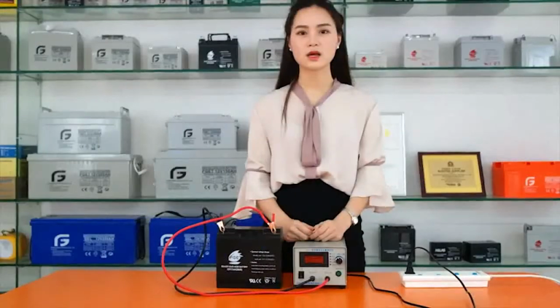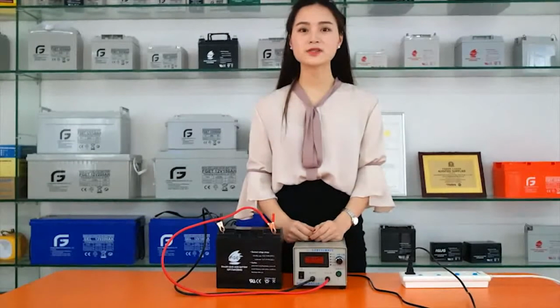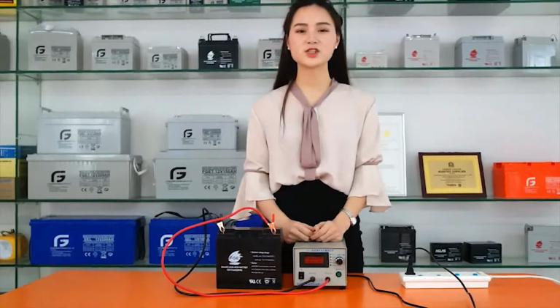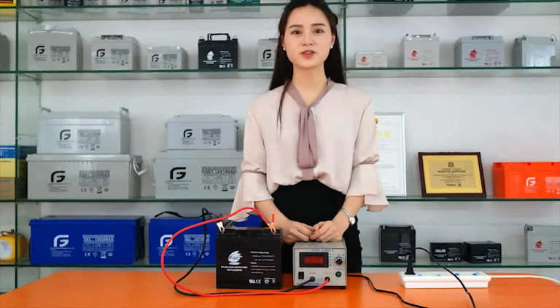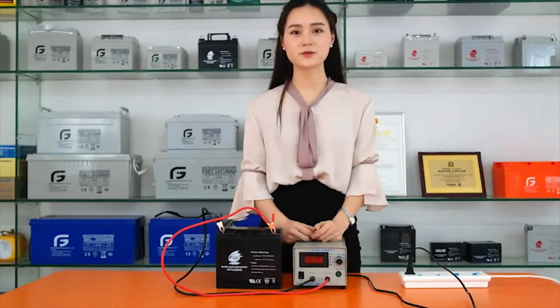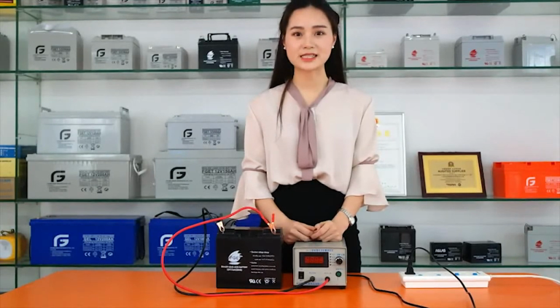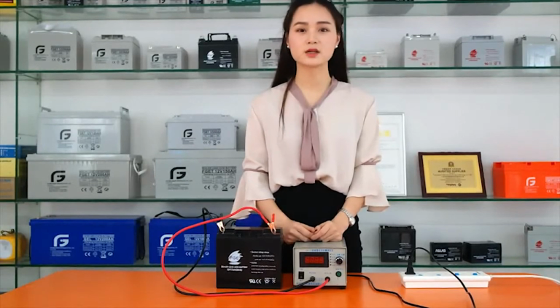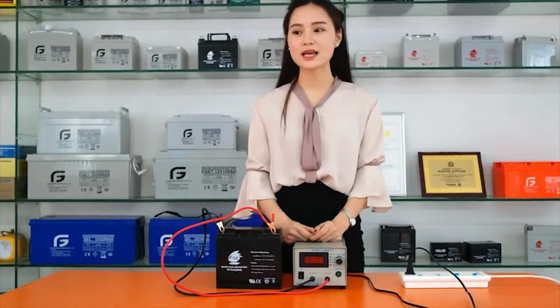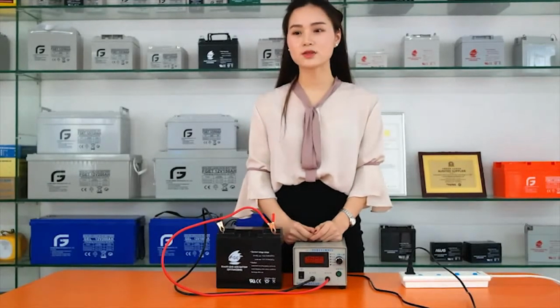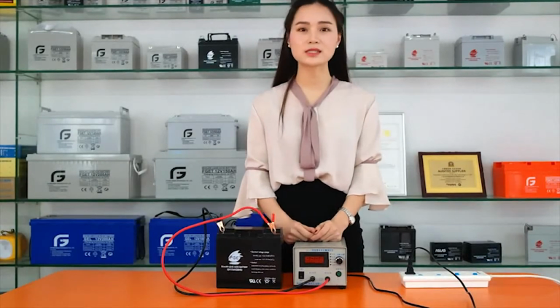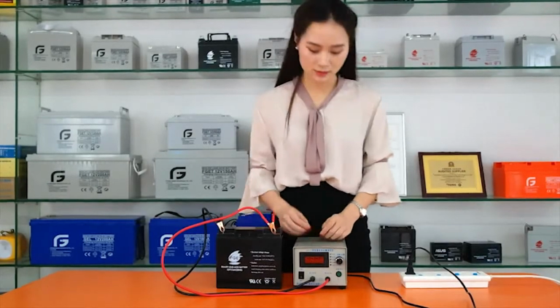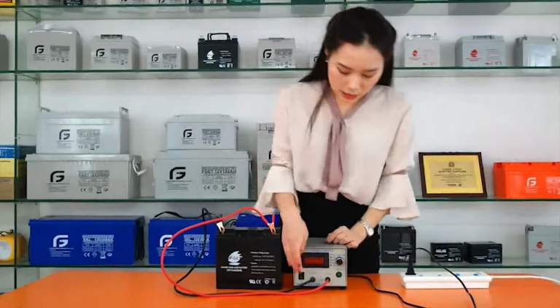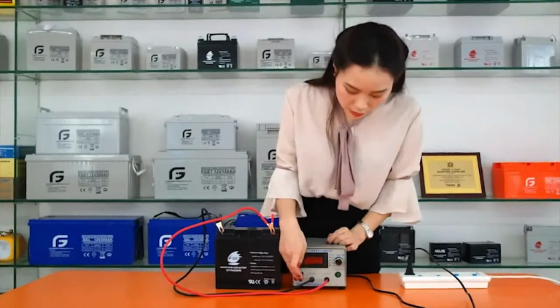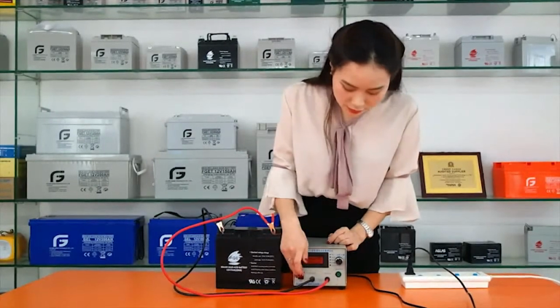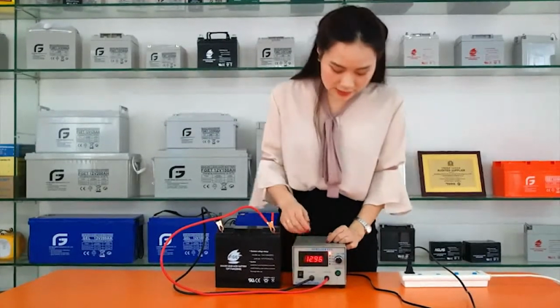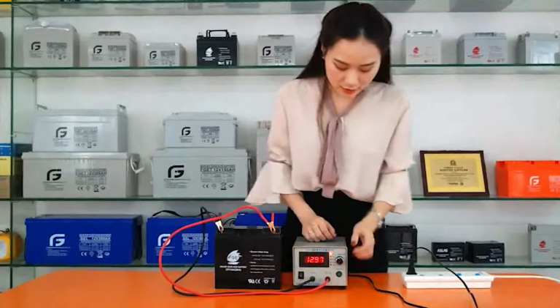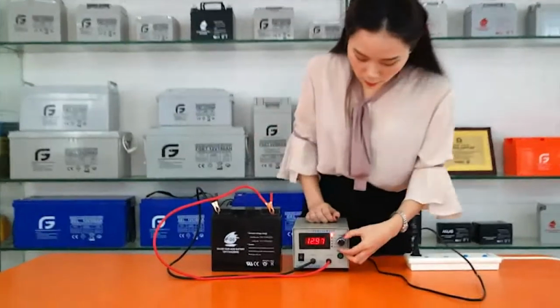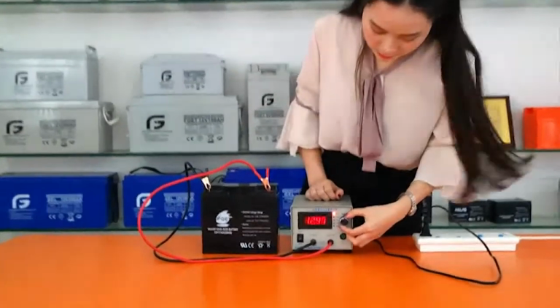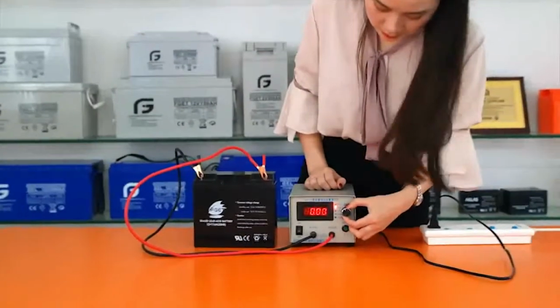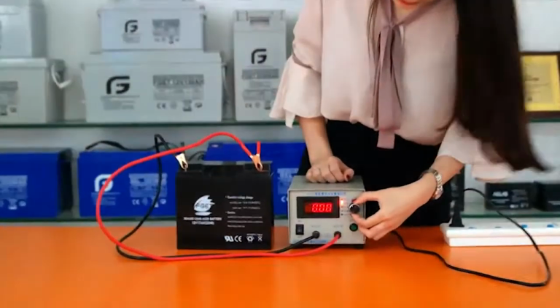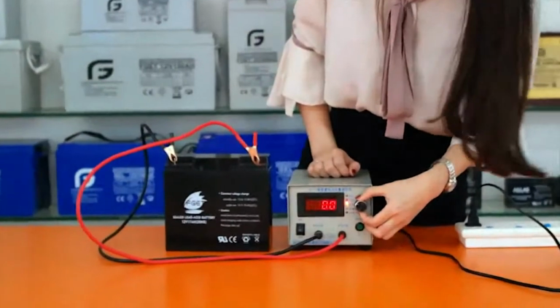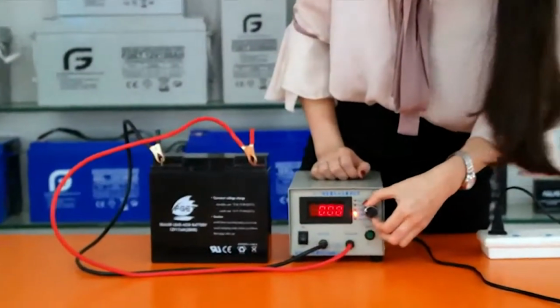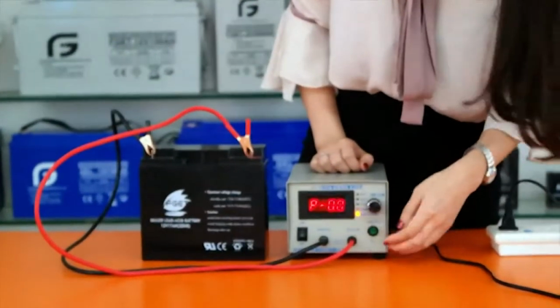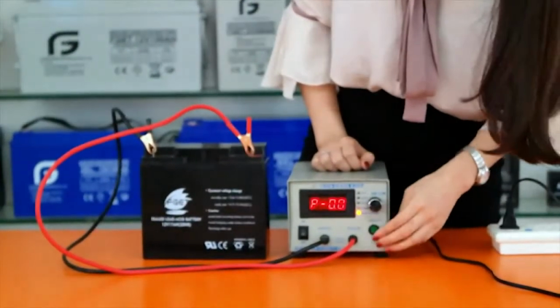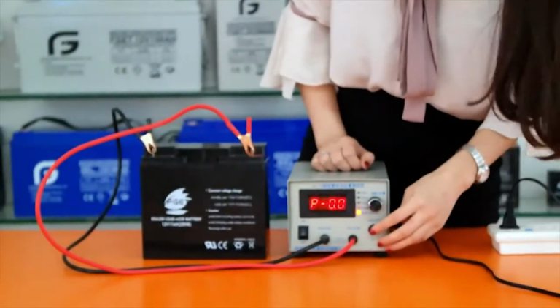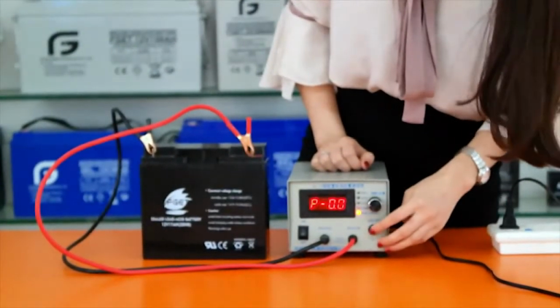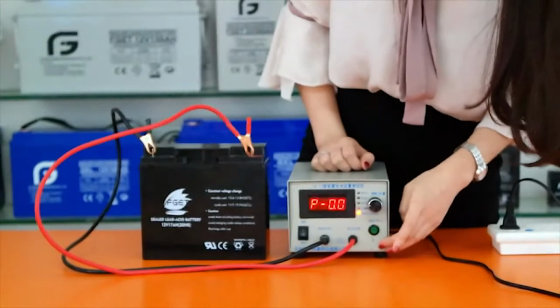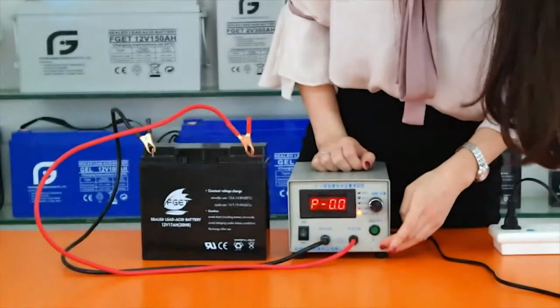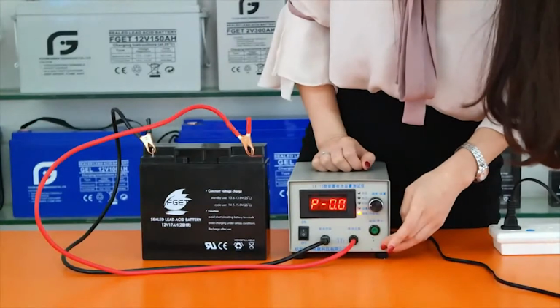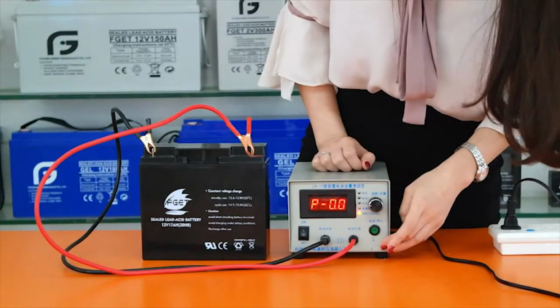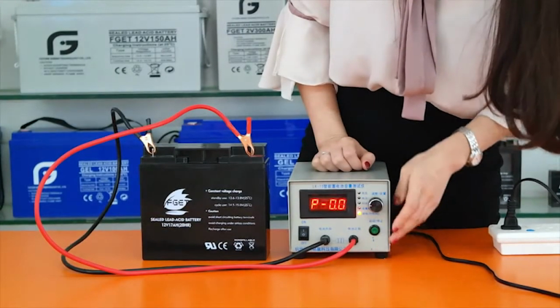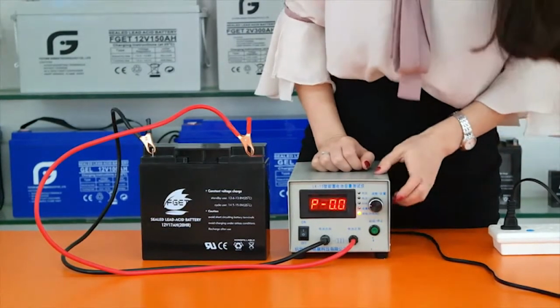Here is the additional function of the detector: test the resistance. Turn on the detector, rotate to the last indicator, then press the green button to start. Wait for the results.